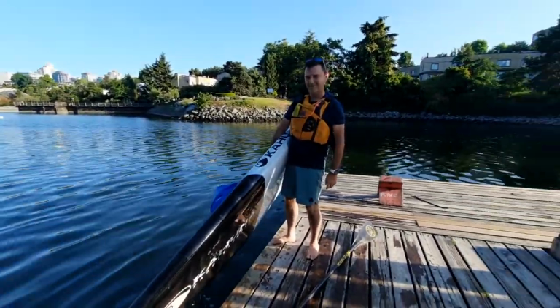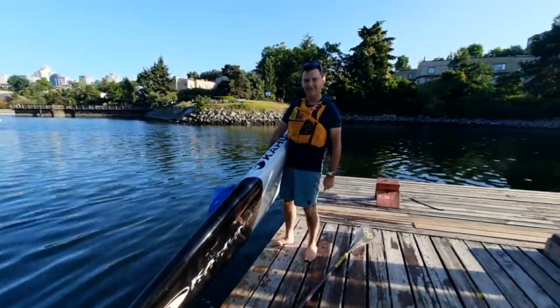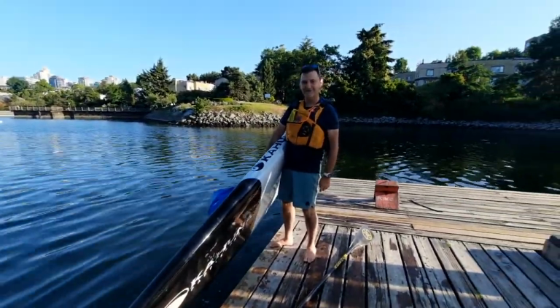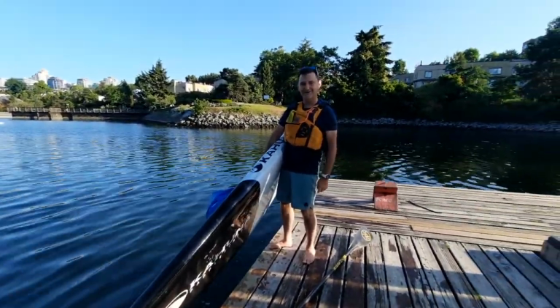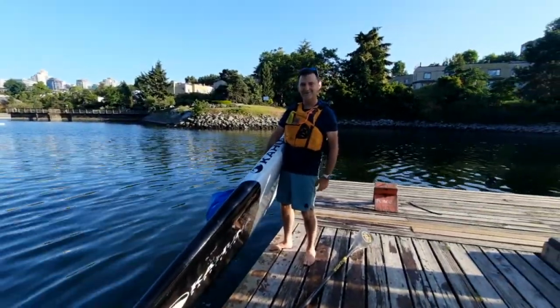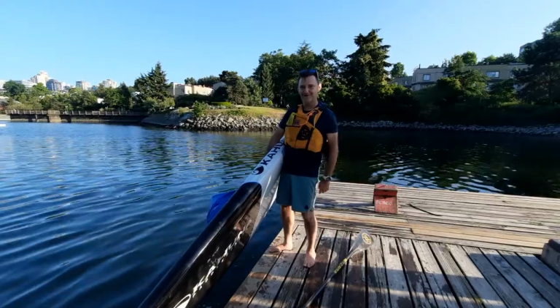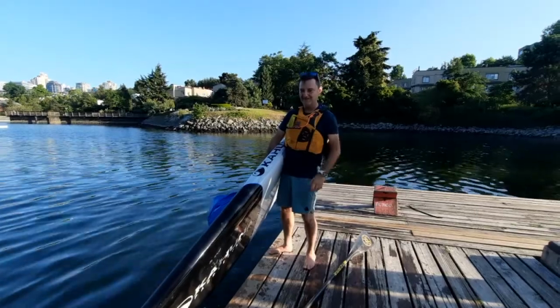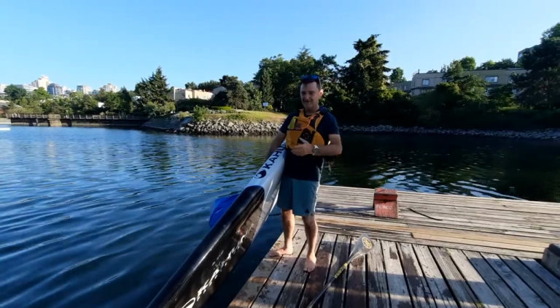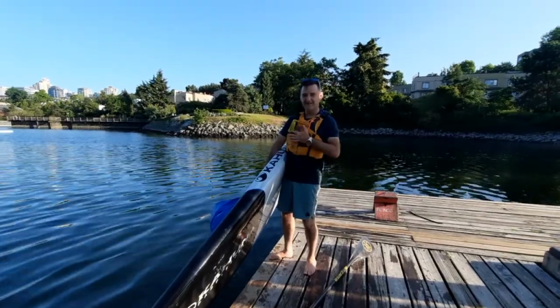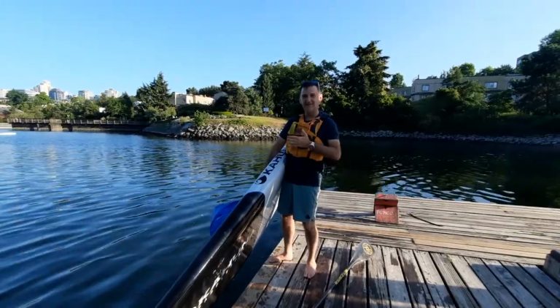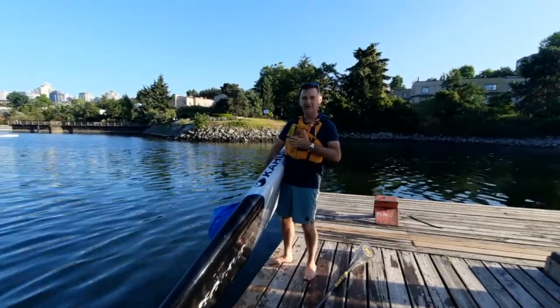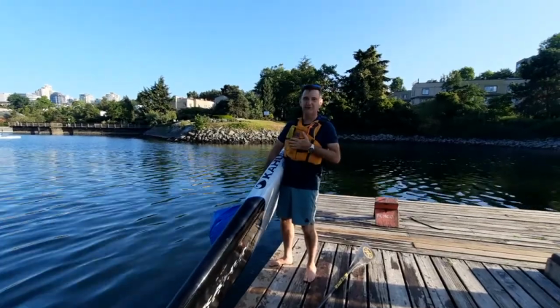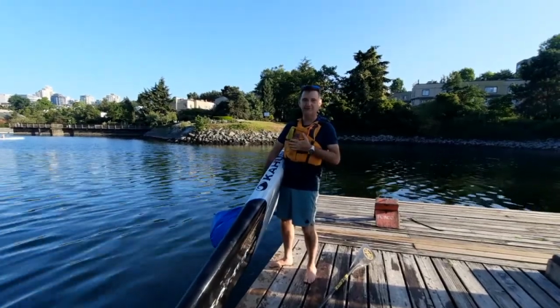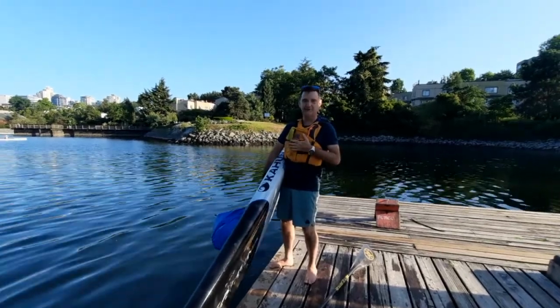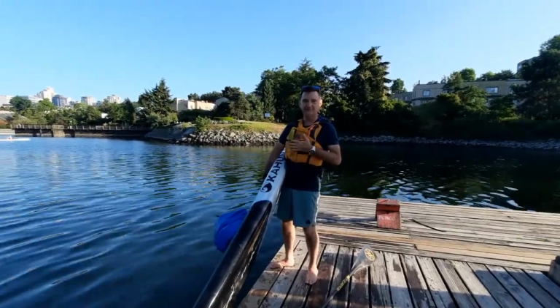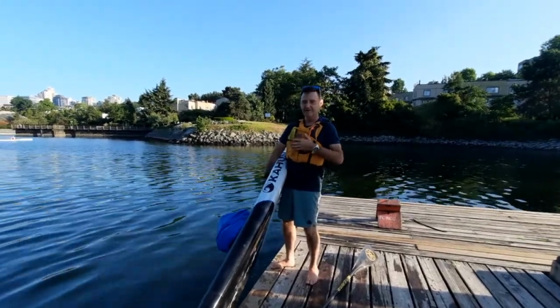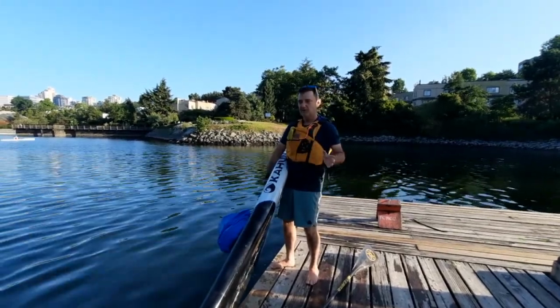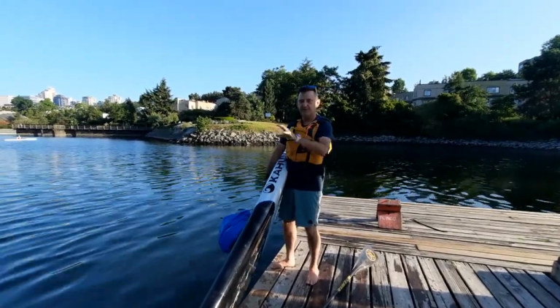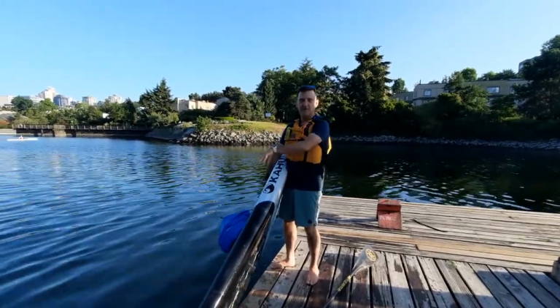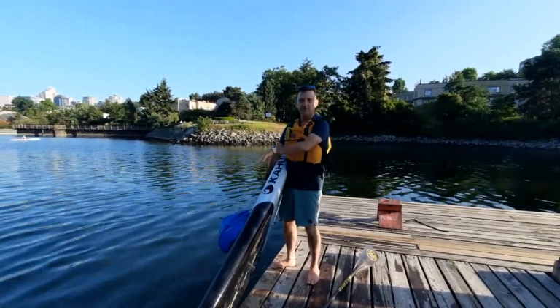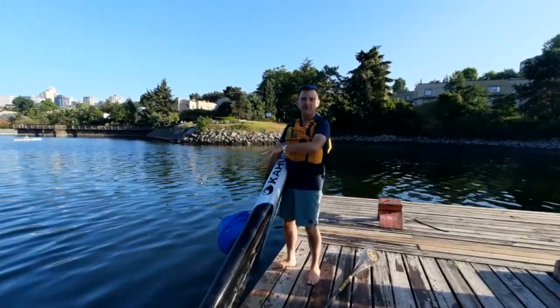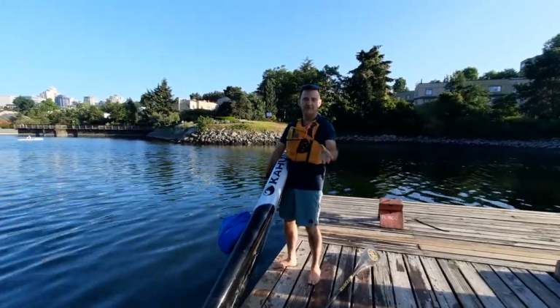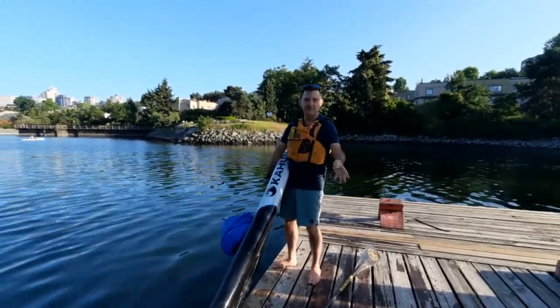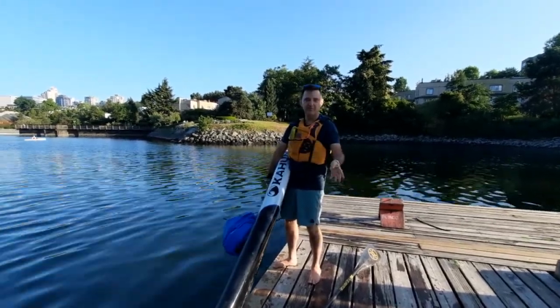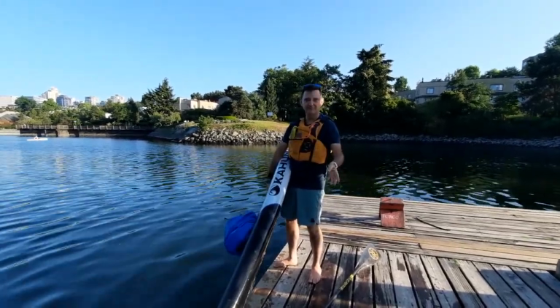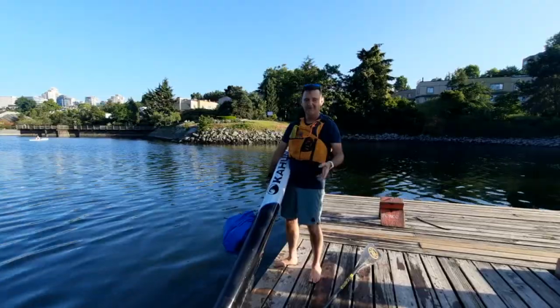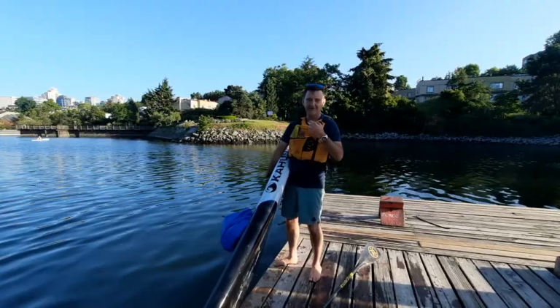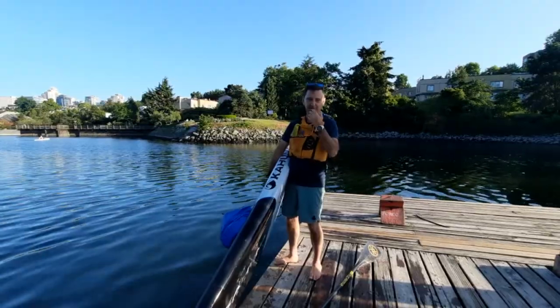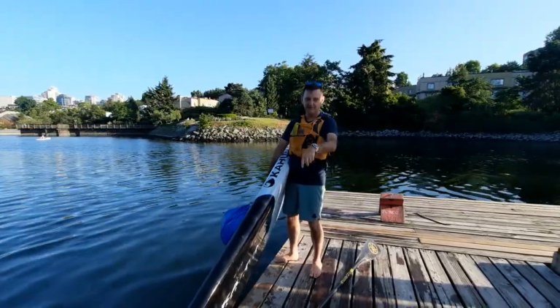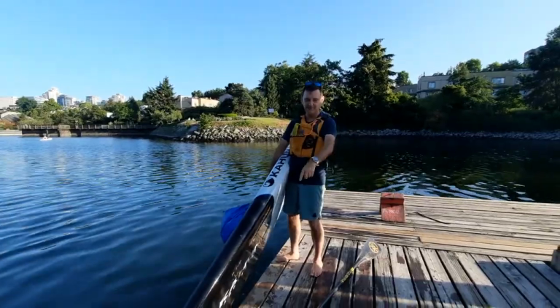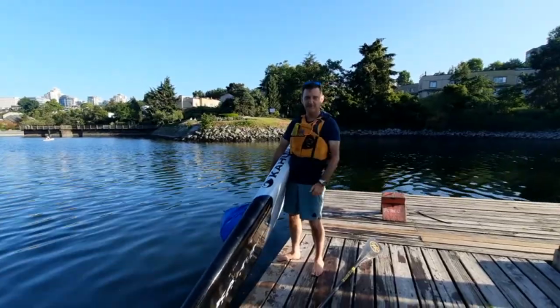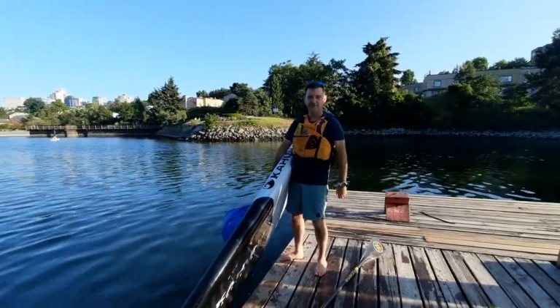That's getting on from a dock and off from a dock. The keys are low center of gravity — don't step onto the board and step off the board, you're just asking to lose your teeth in the wood.